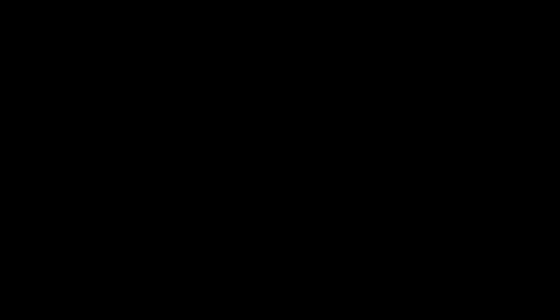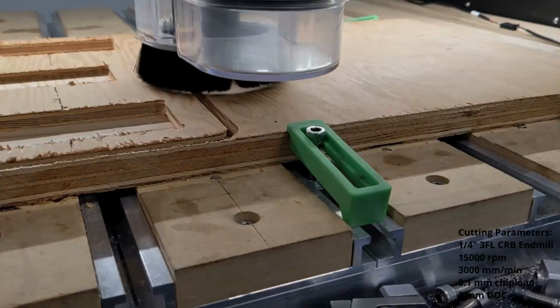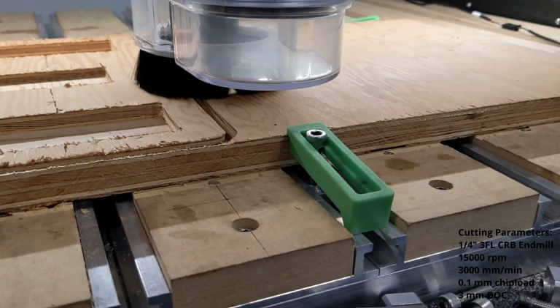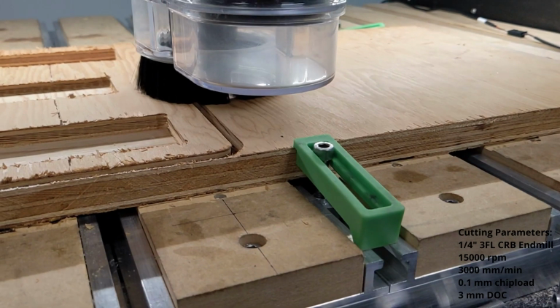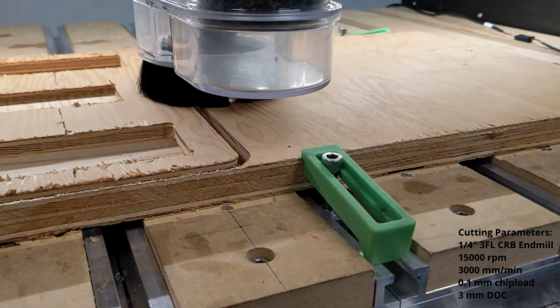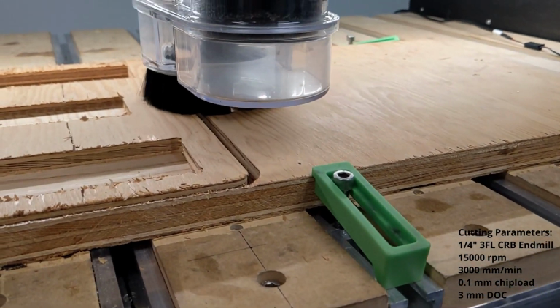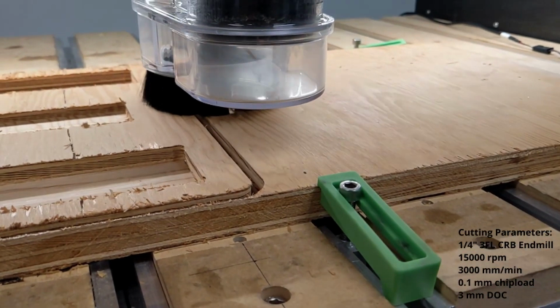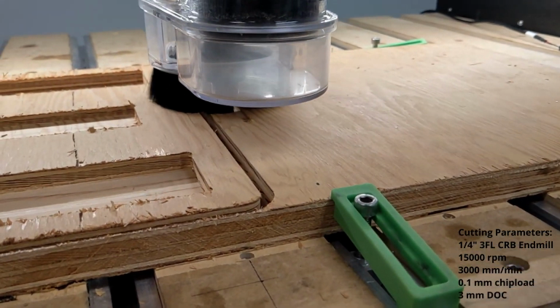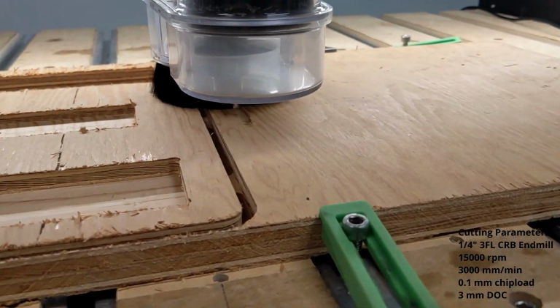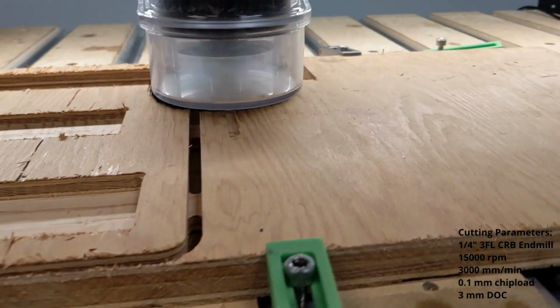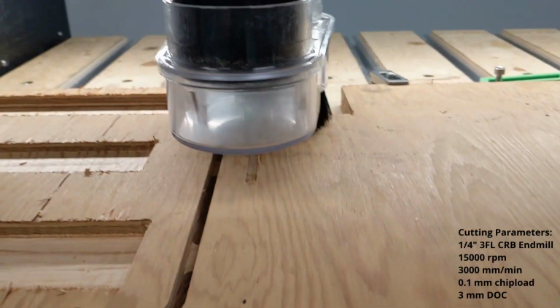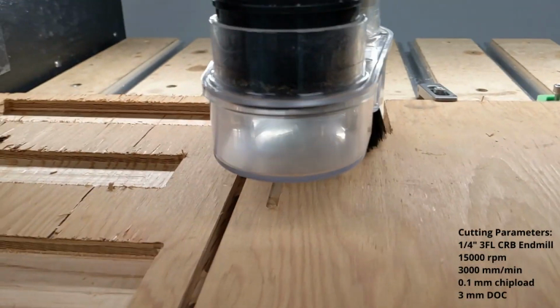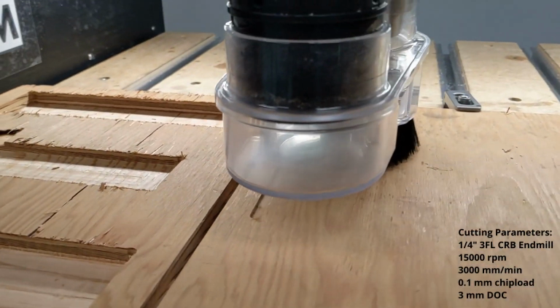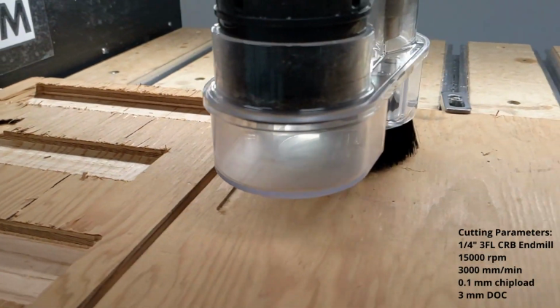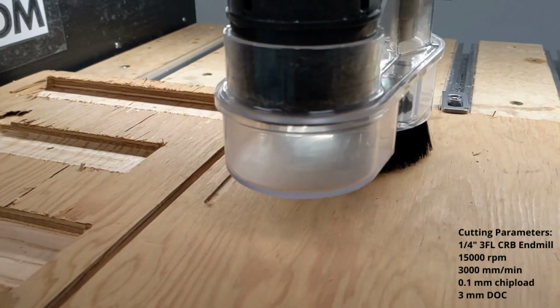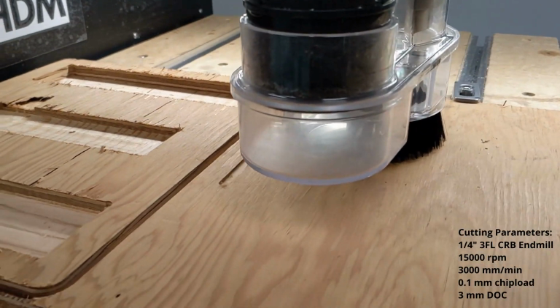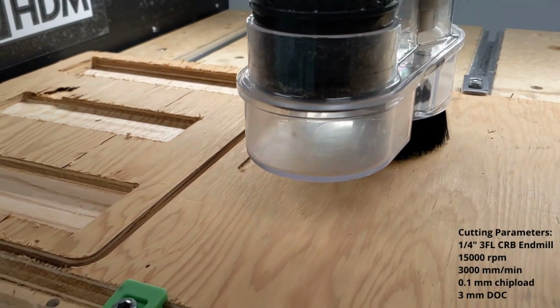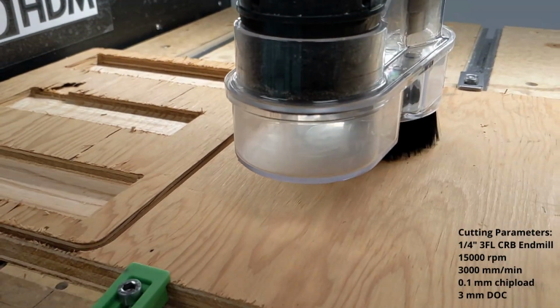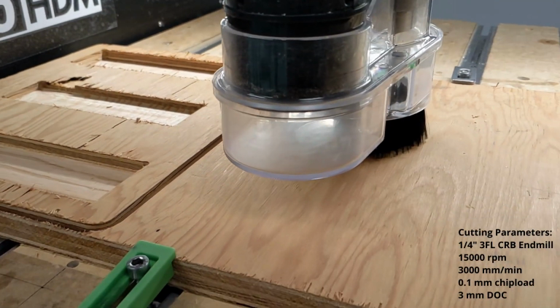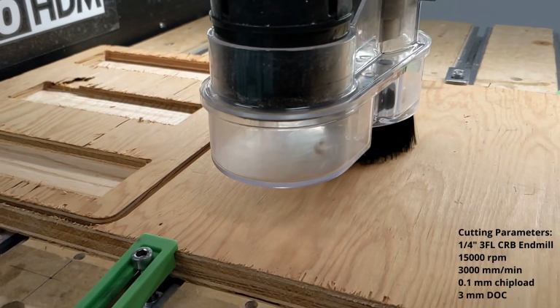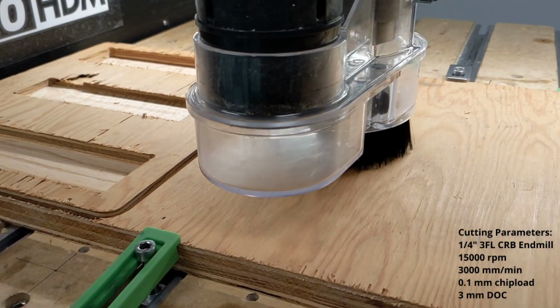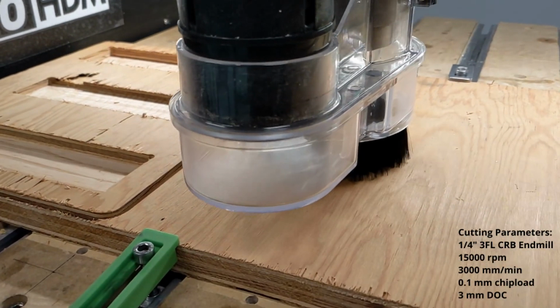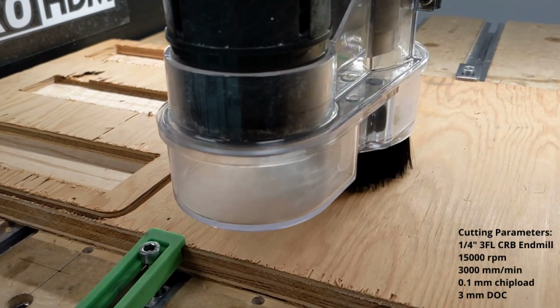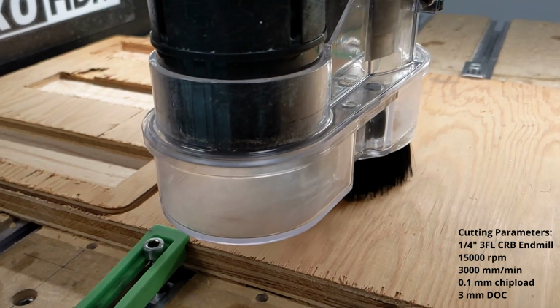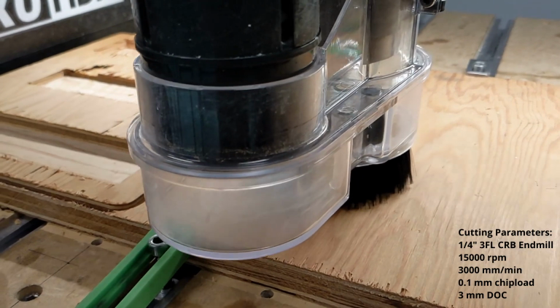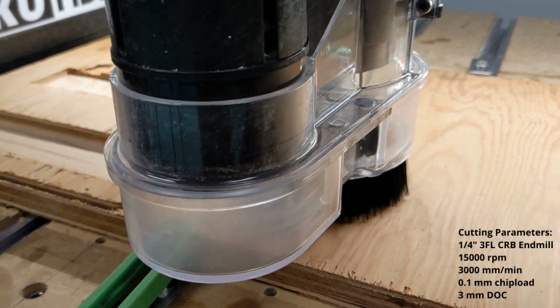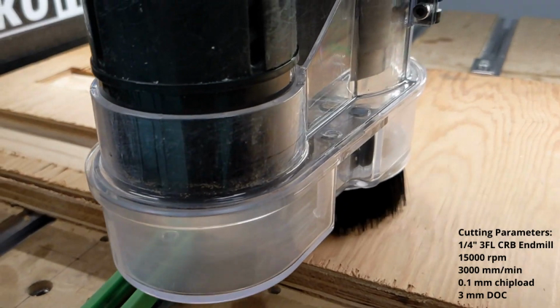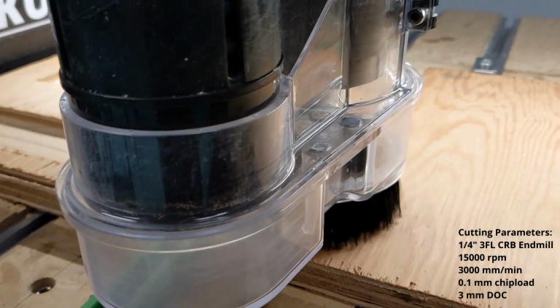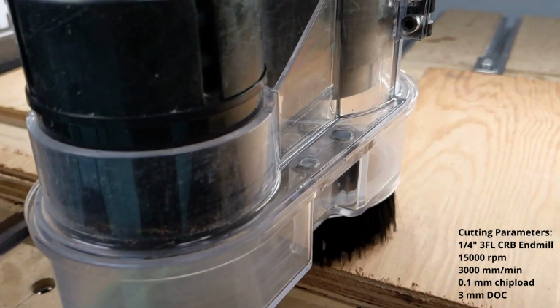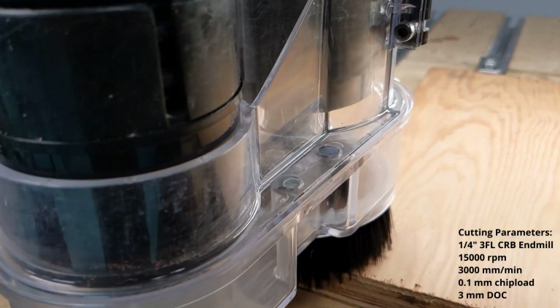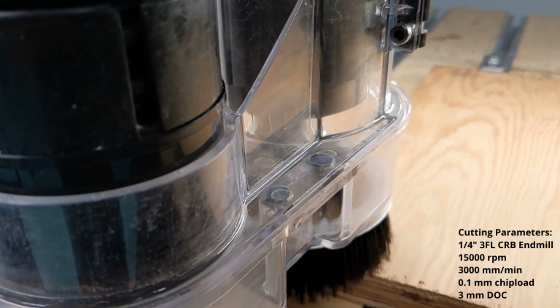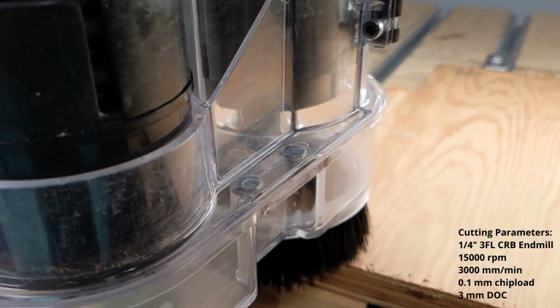I also used the router to cut out a block of wood for the strop. I'll glue a piece of leather to it and charge it with buffing compound to get very sharp edges on my tools.